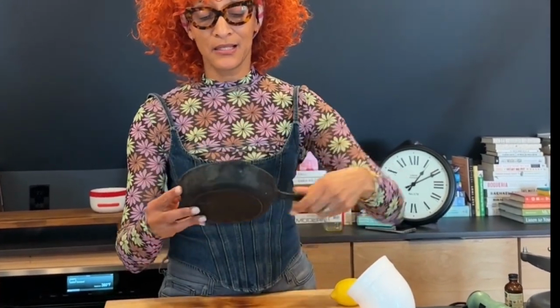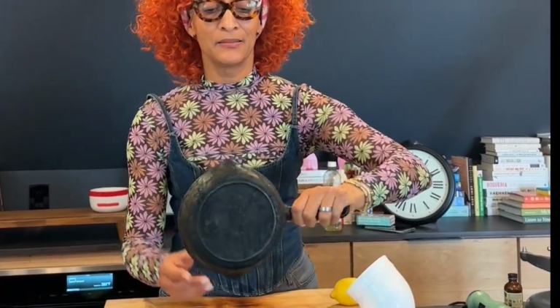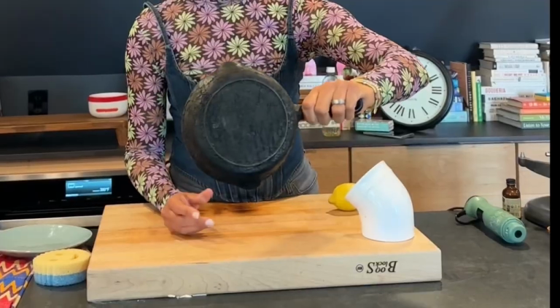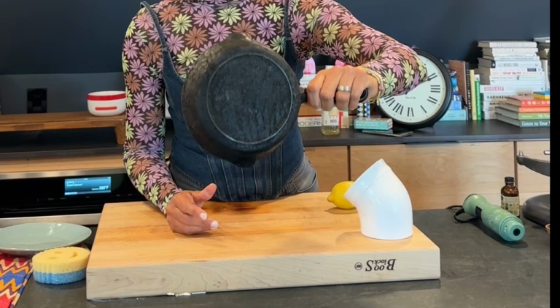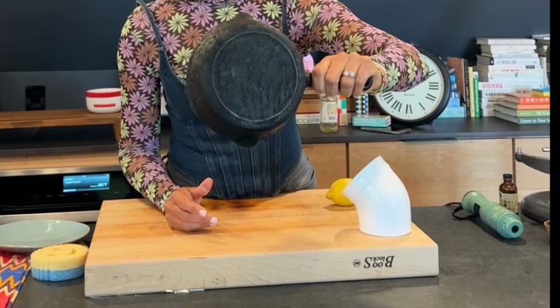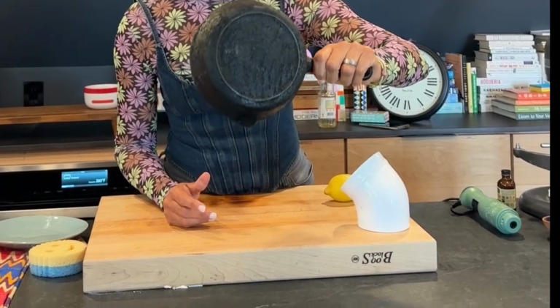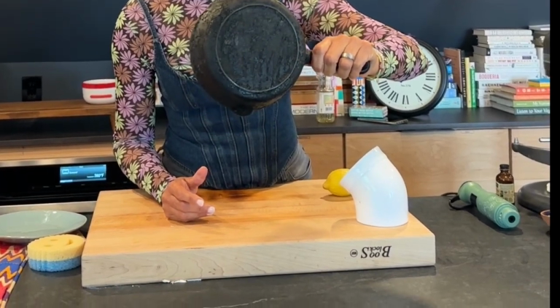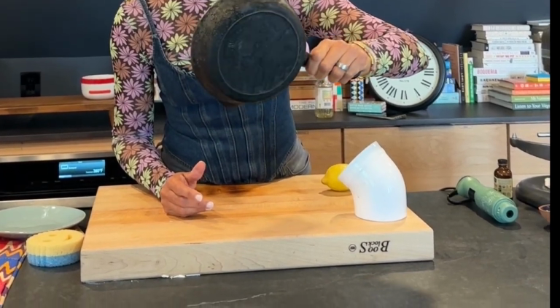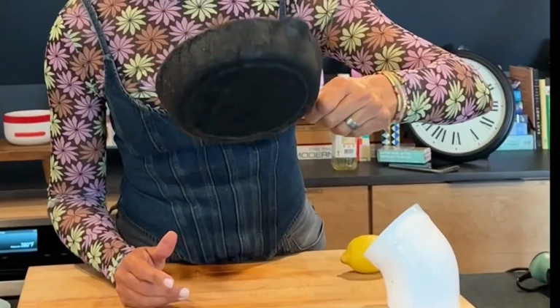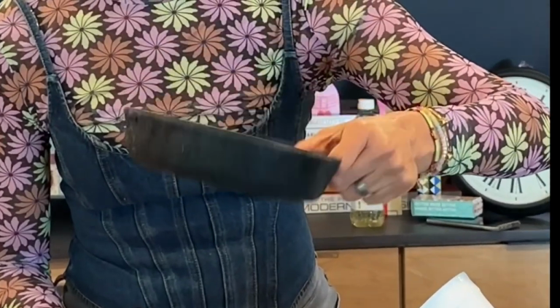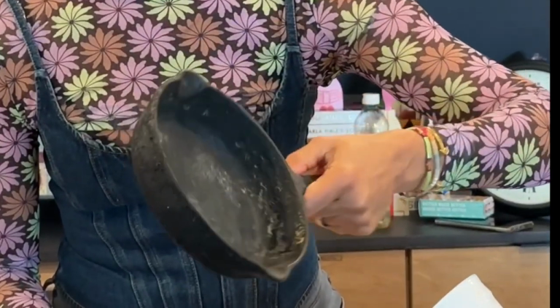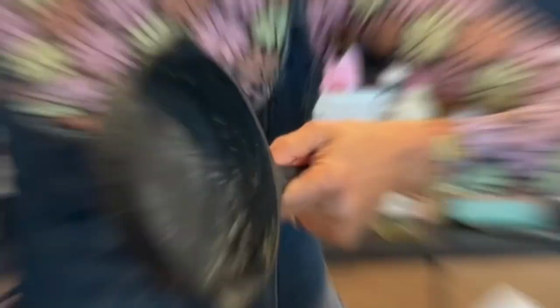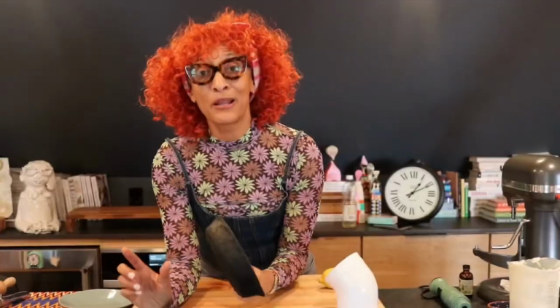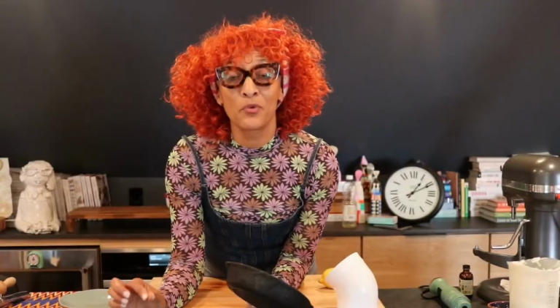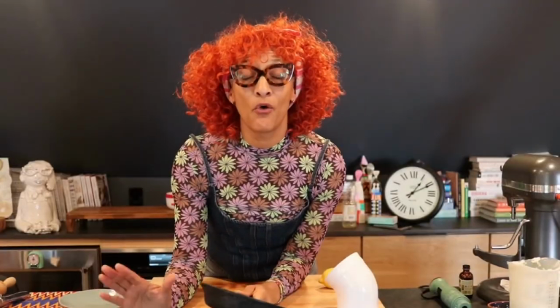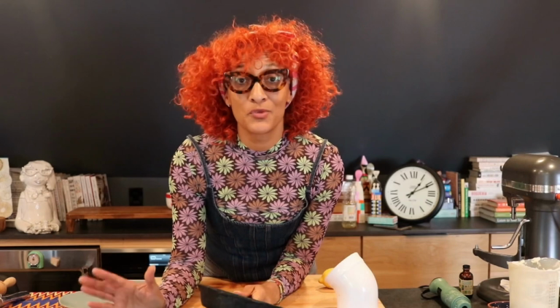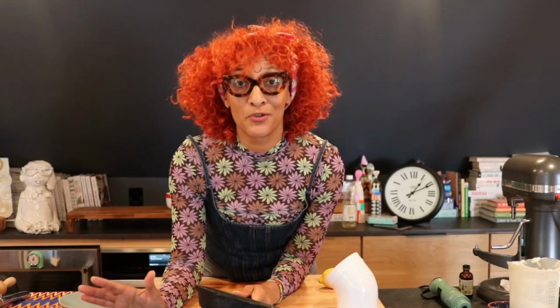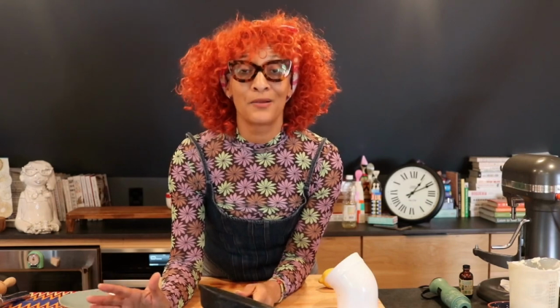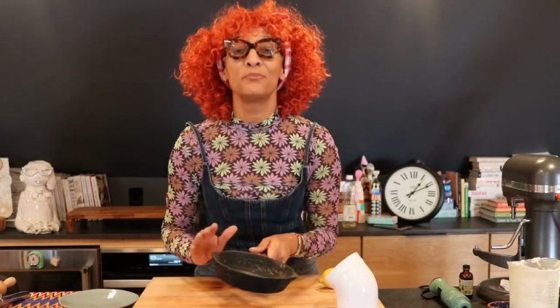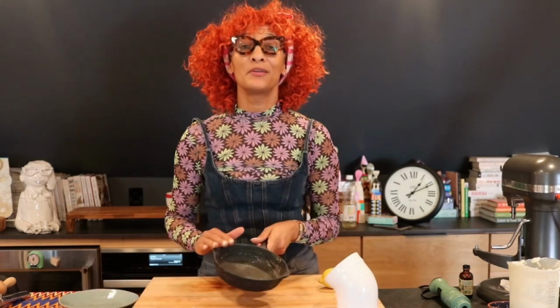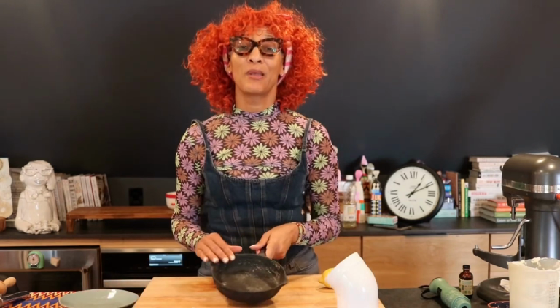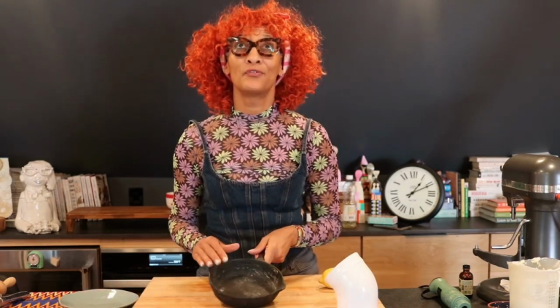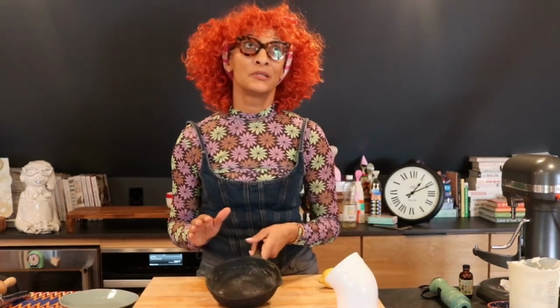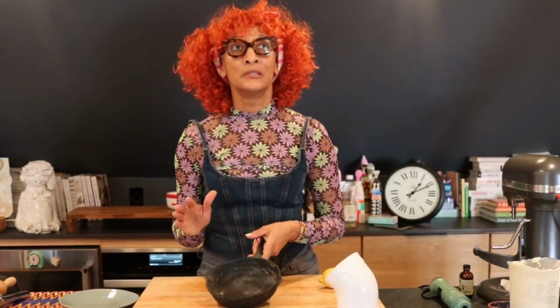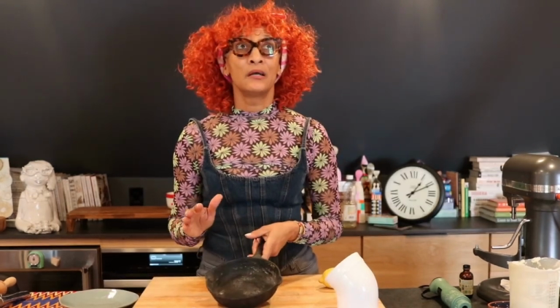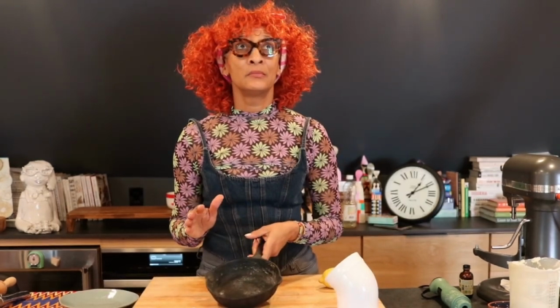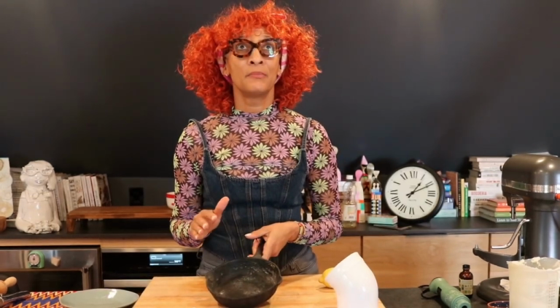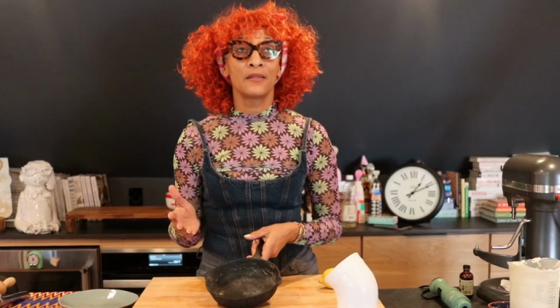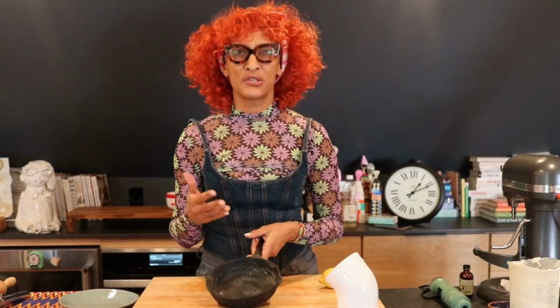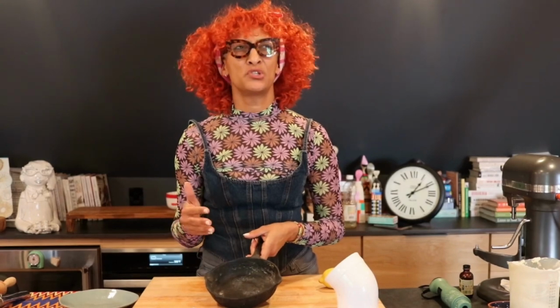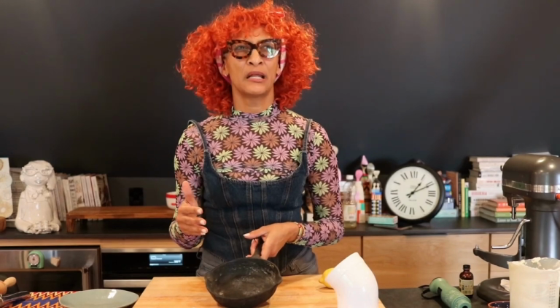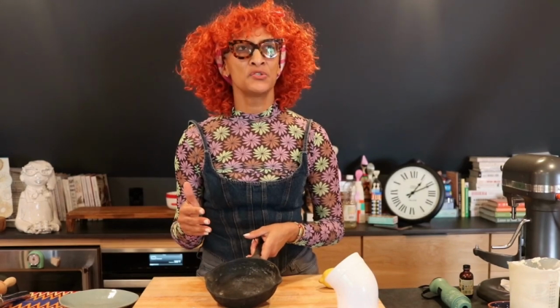Look at the bottom. I gotta tell you, my grandmother would be over 100 years old right now, and she probably used this pan for — I mean, 80 years. Shoot, she'd be like 120!